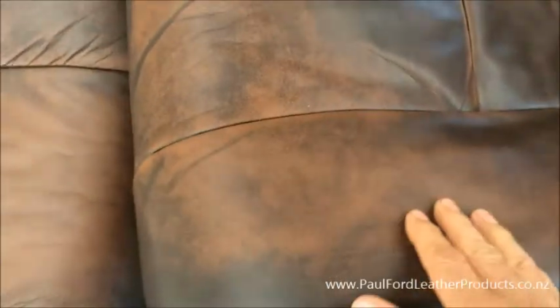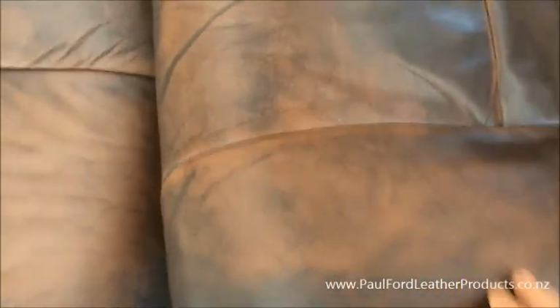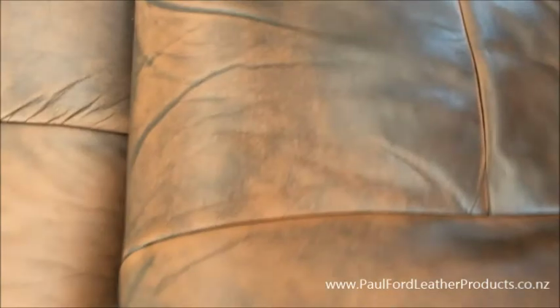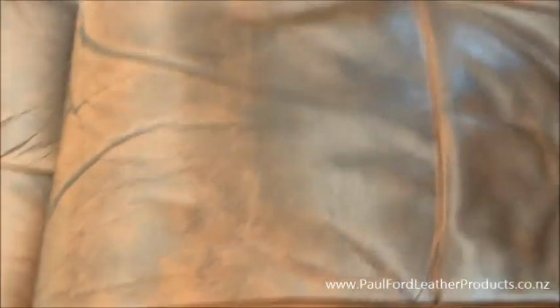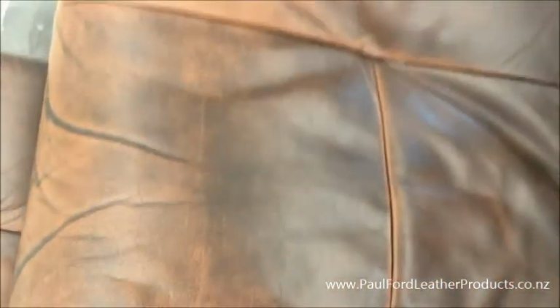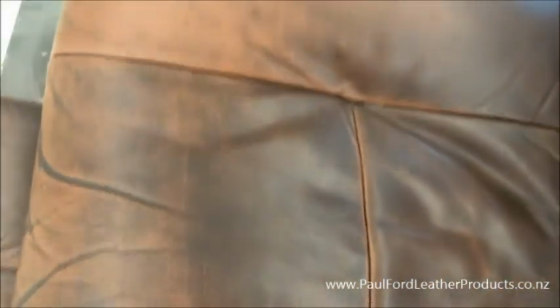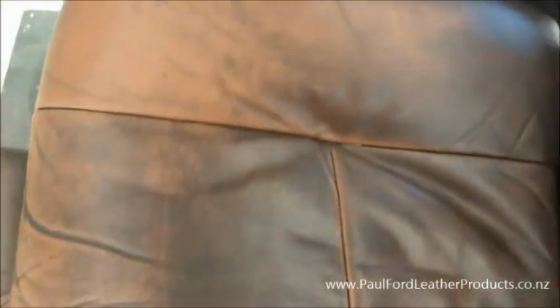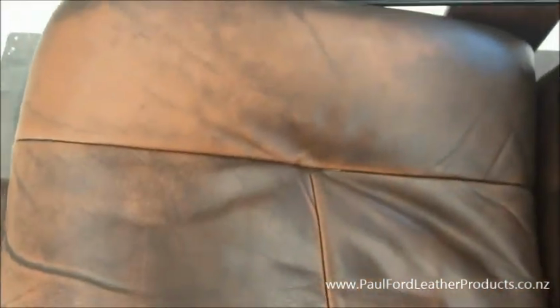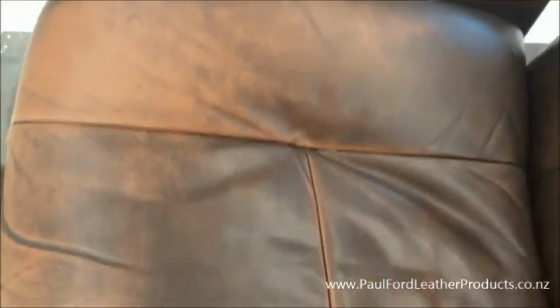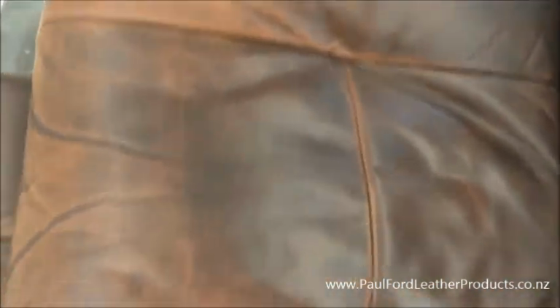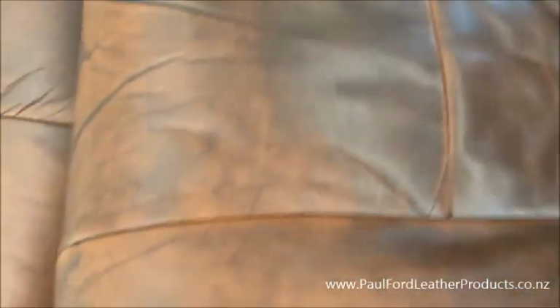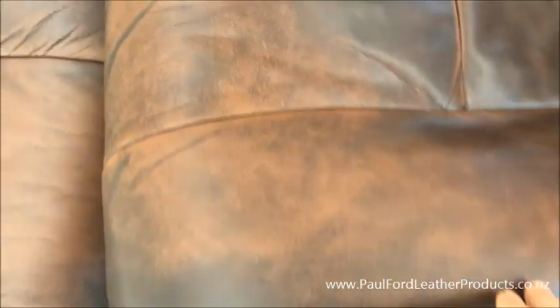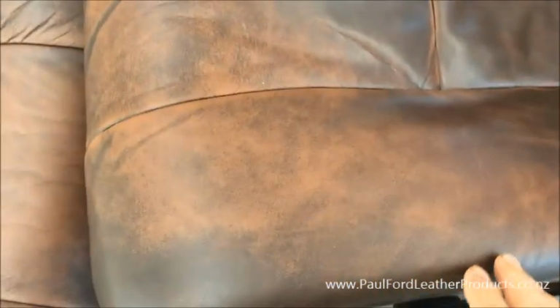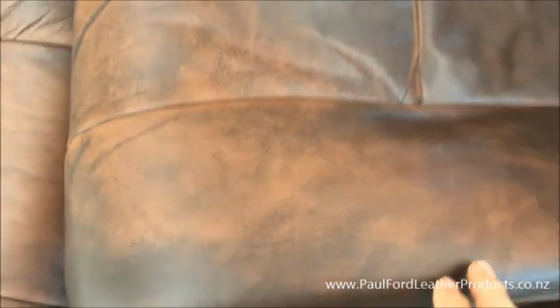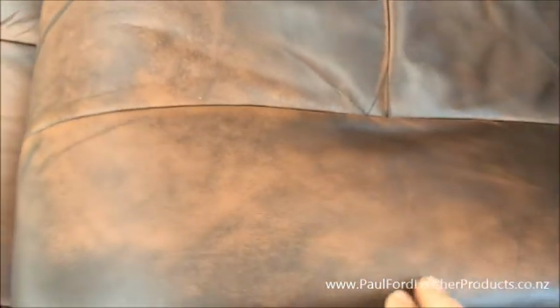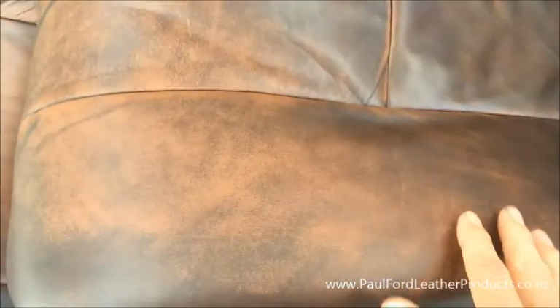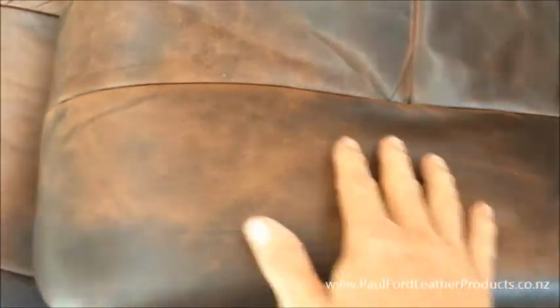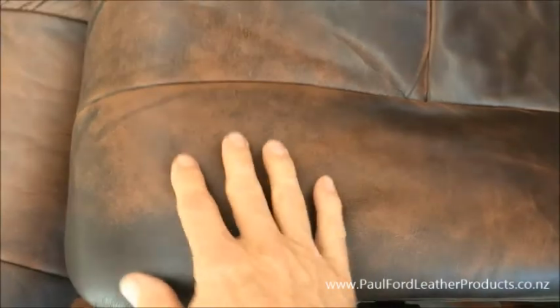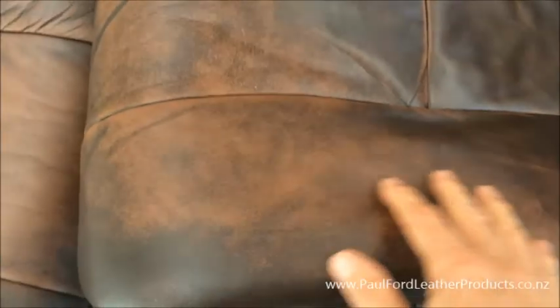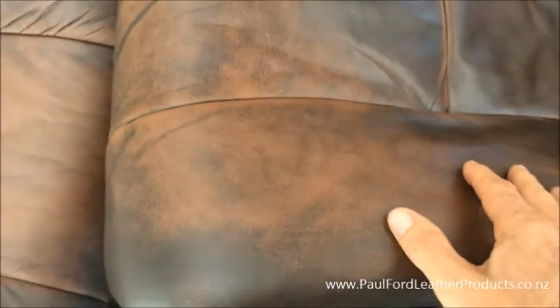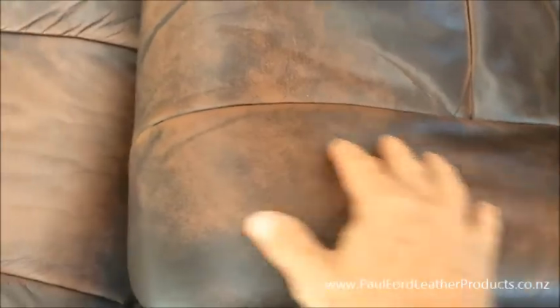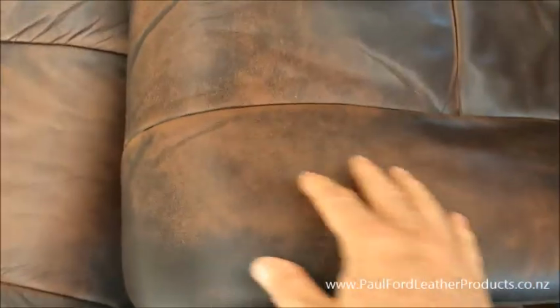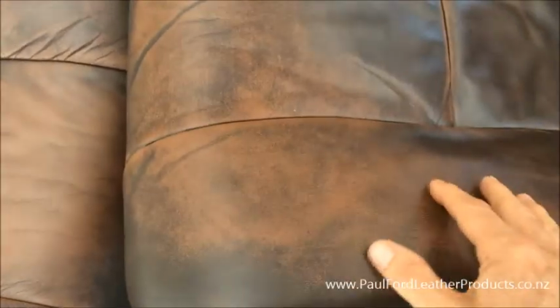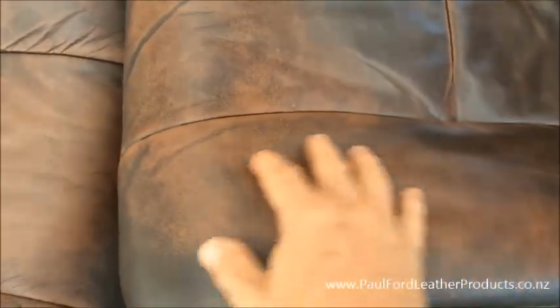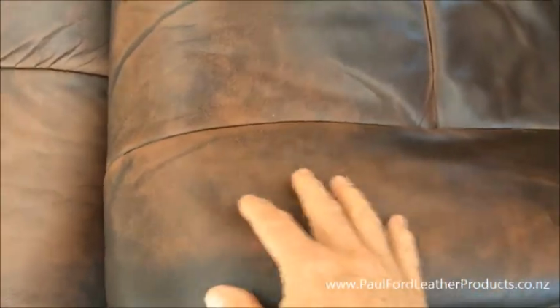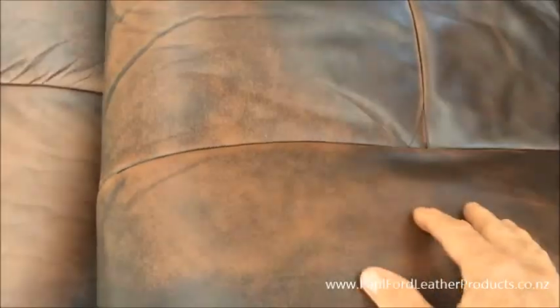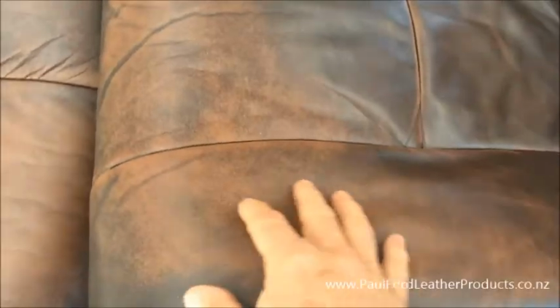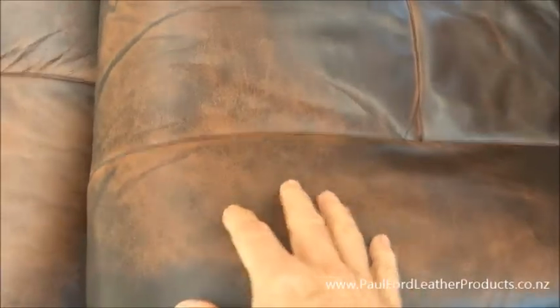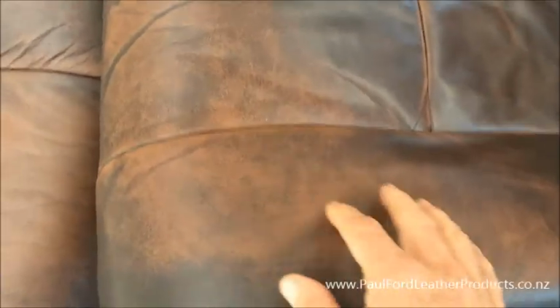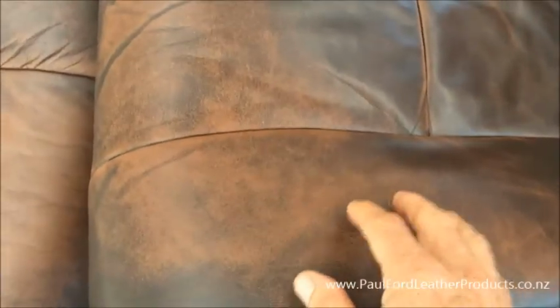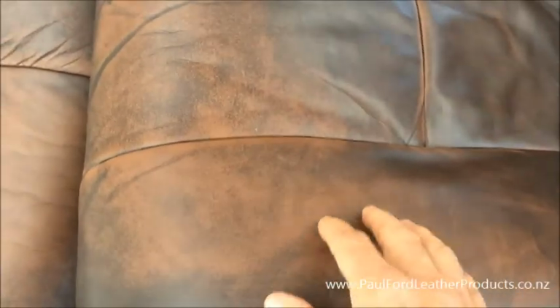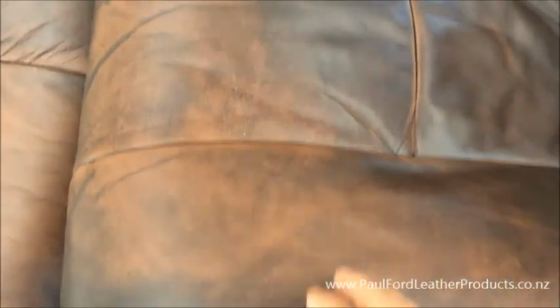This is pretty typical of antique leather, because with wear and tear that print colour is going to wear through and you're going to see the base colour exposed.